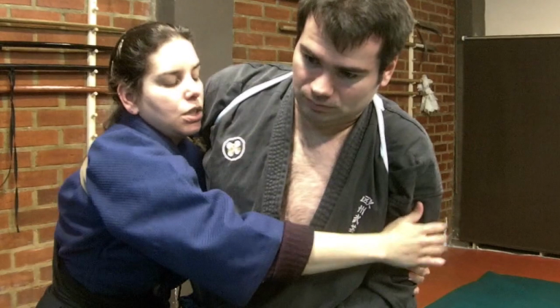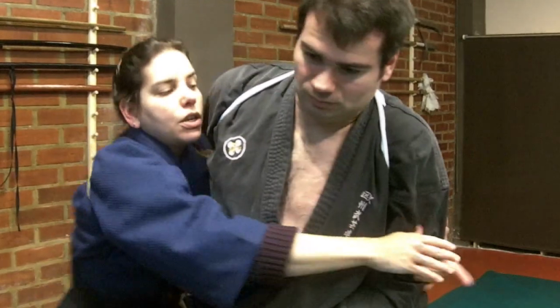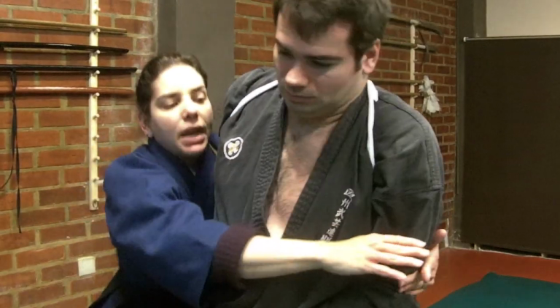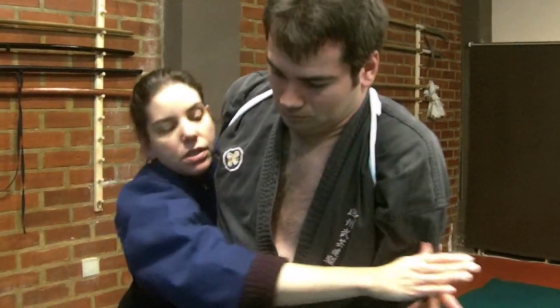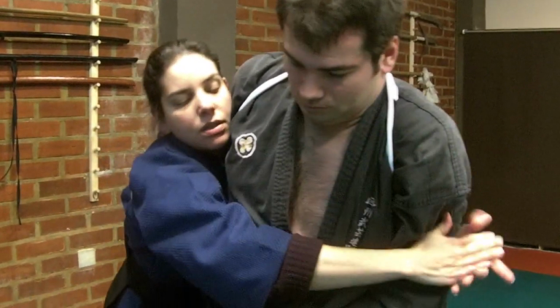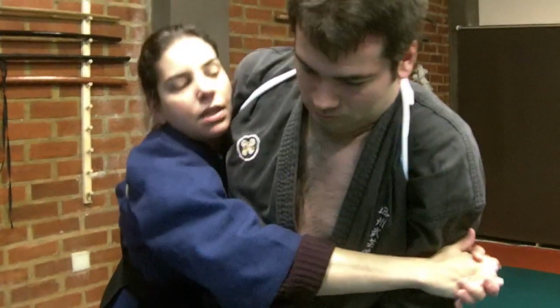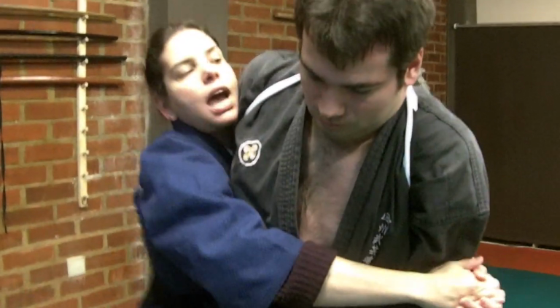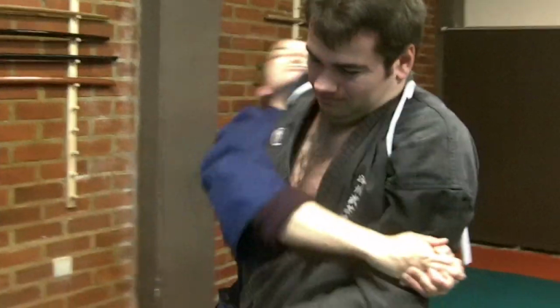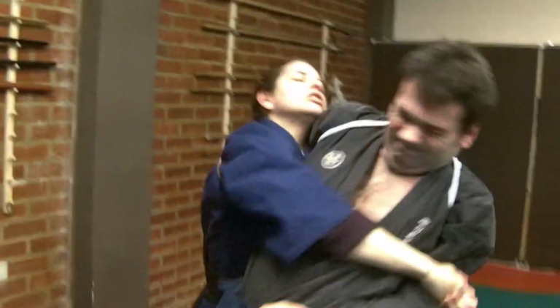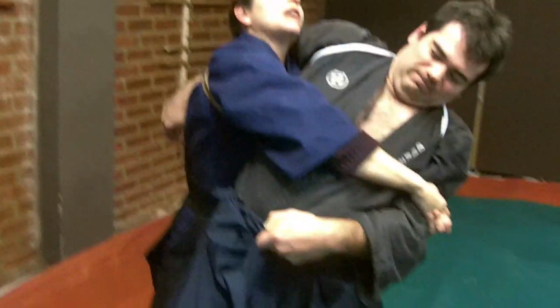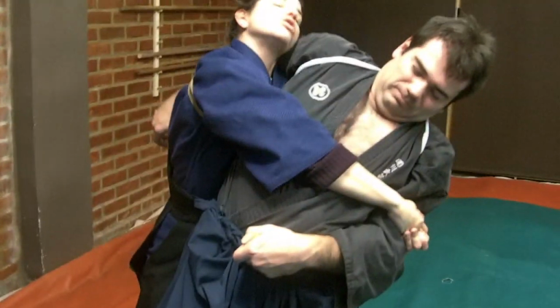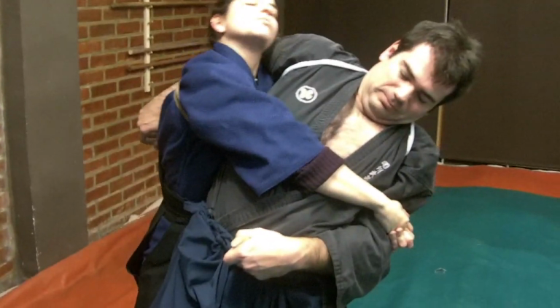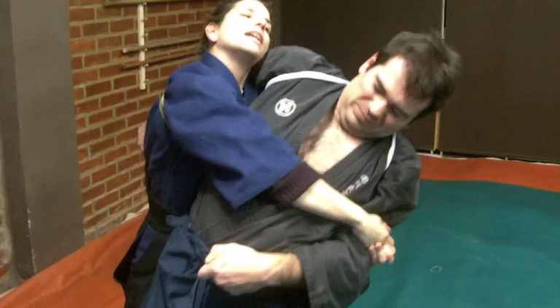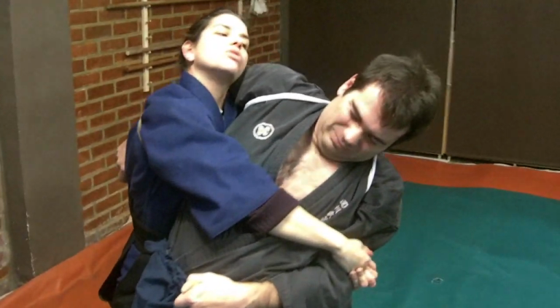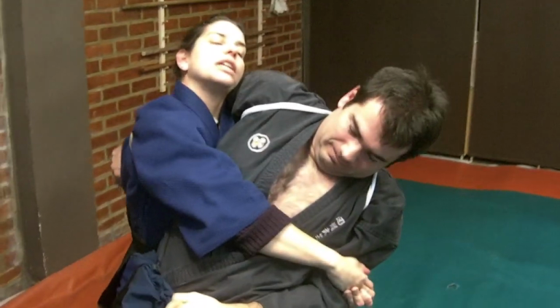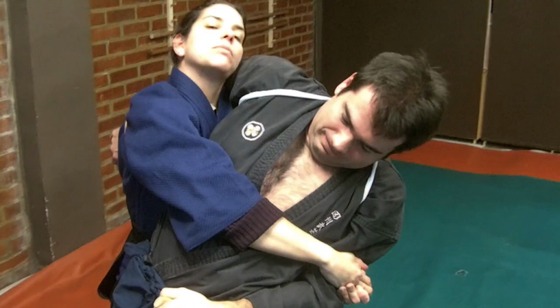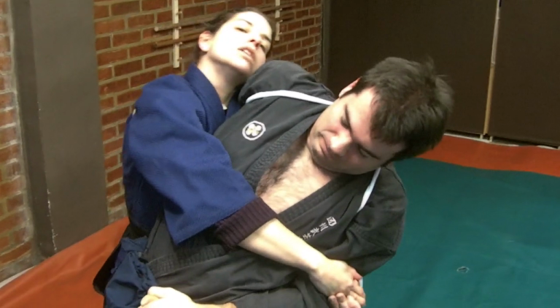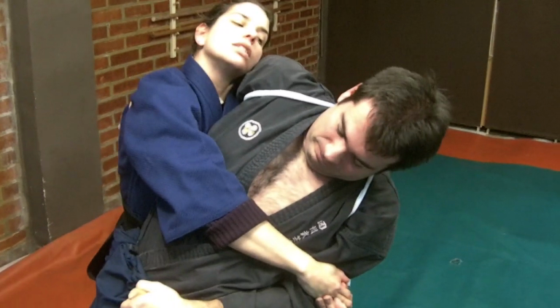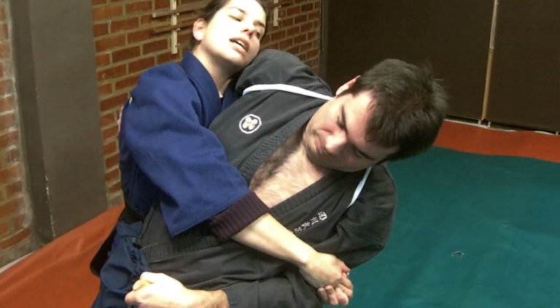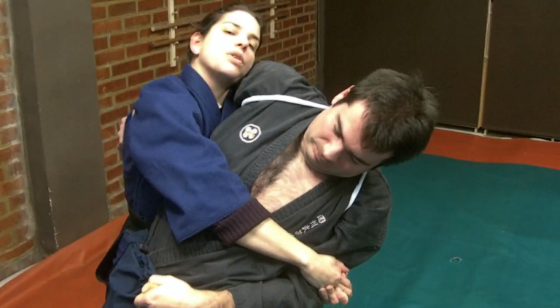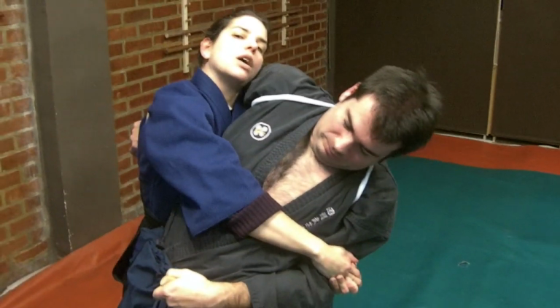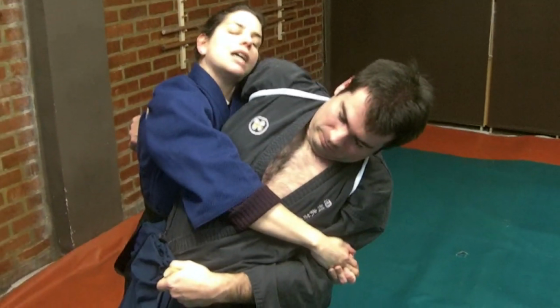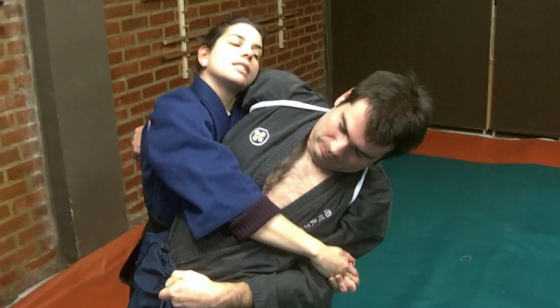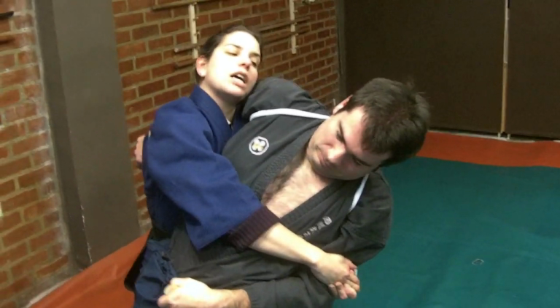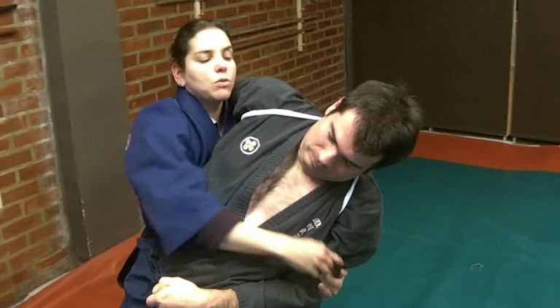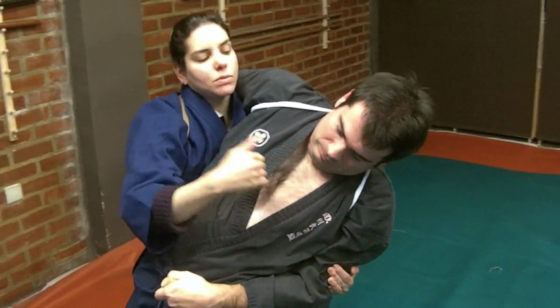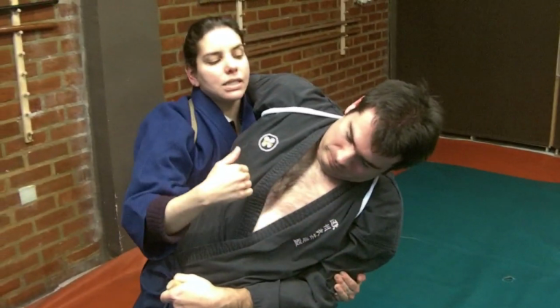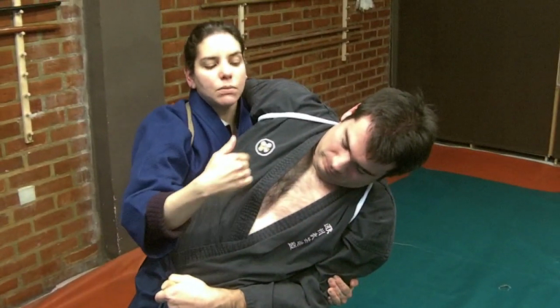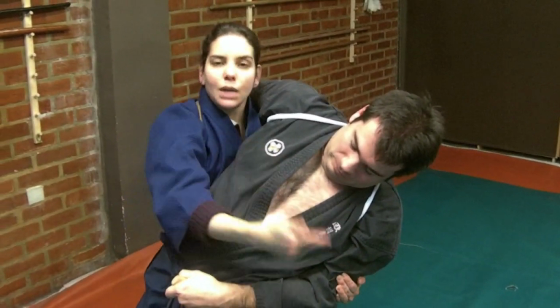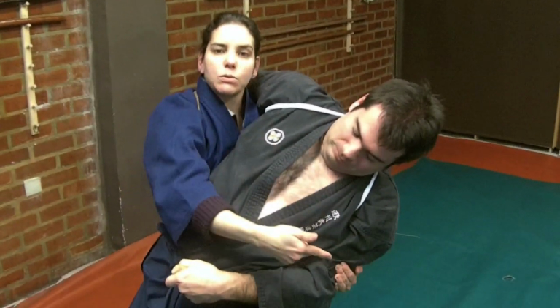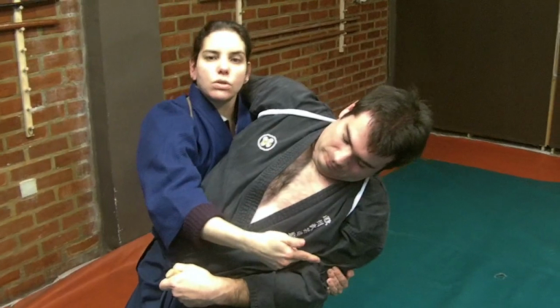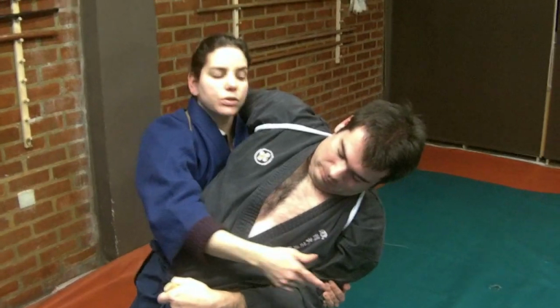I go backwards and I am going to use my head to avoid him taking out his arm. At the same time I am going to imbalance him, bringing him to the ground.